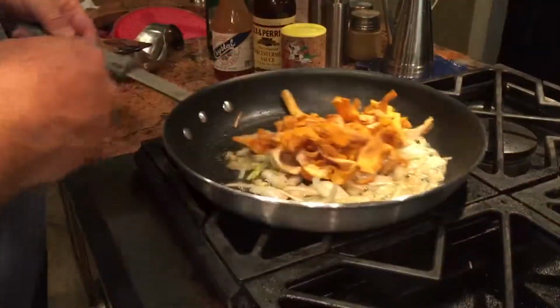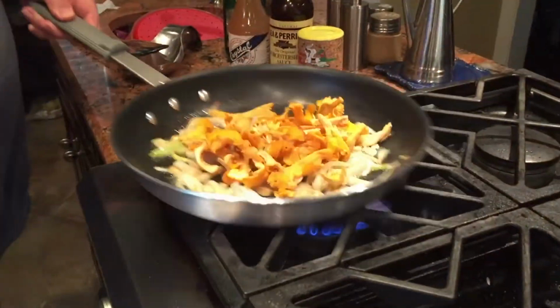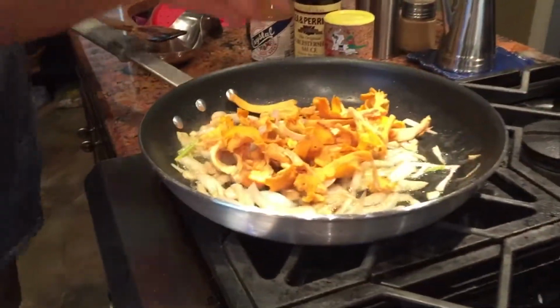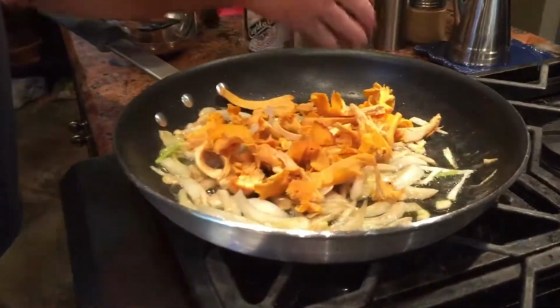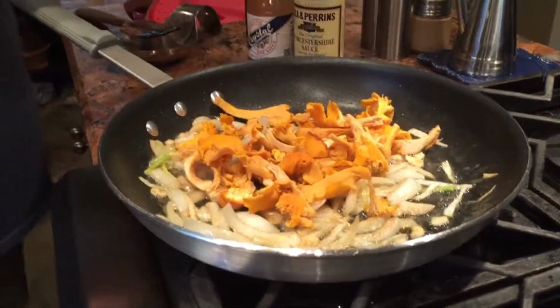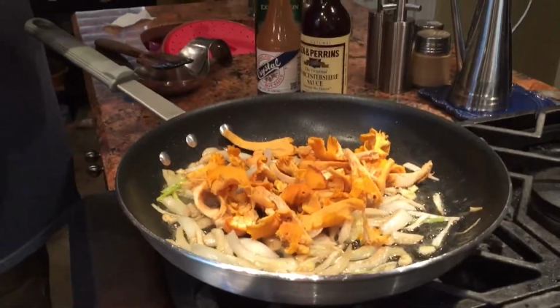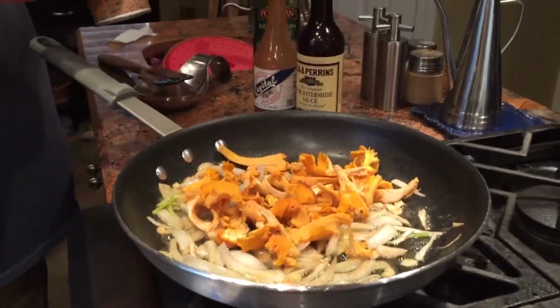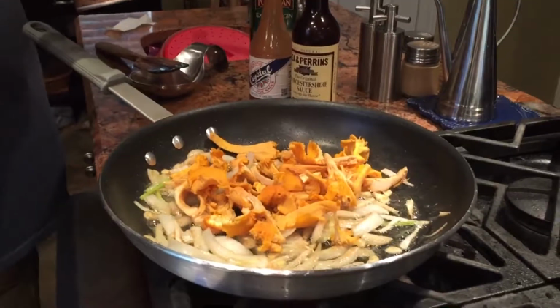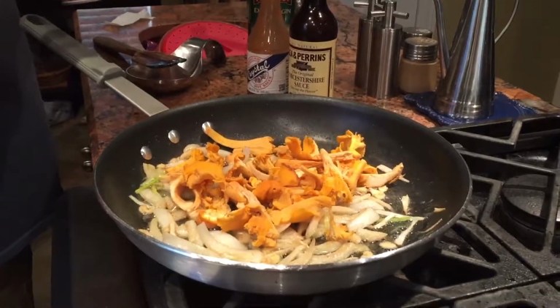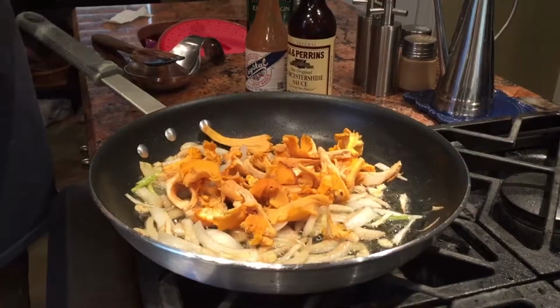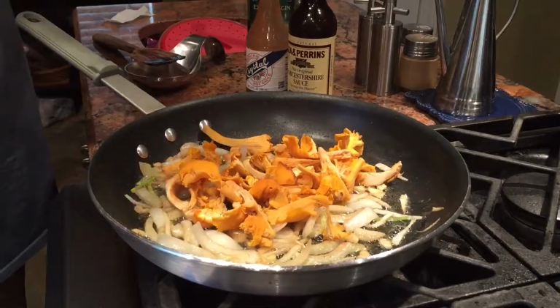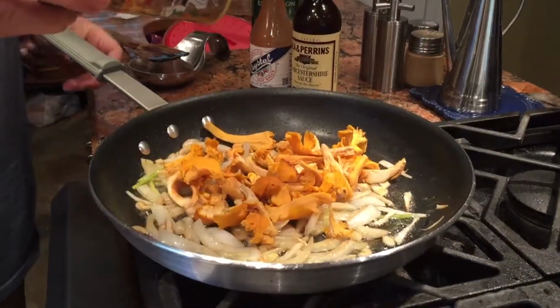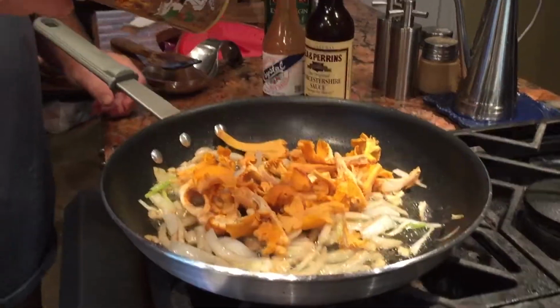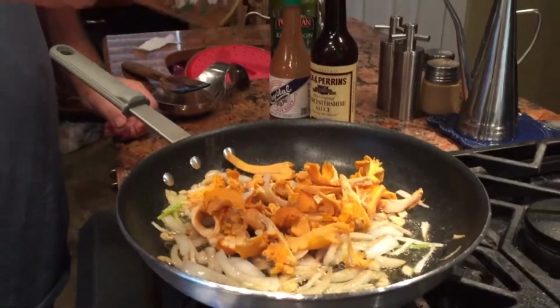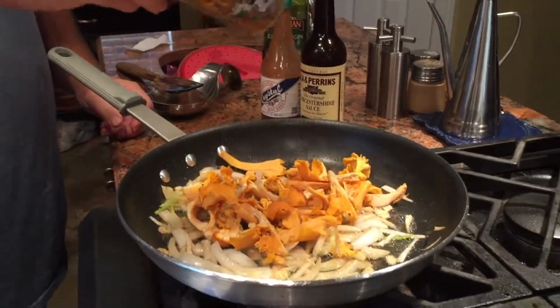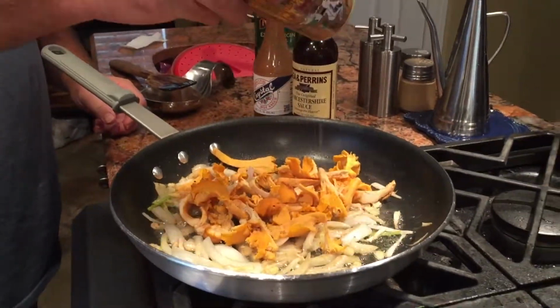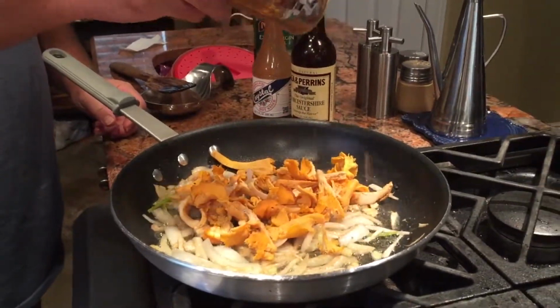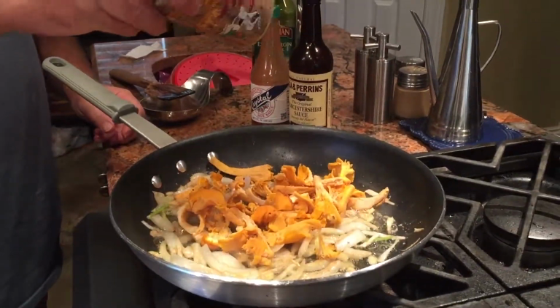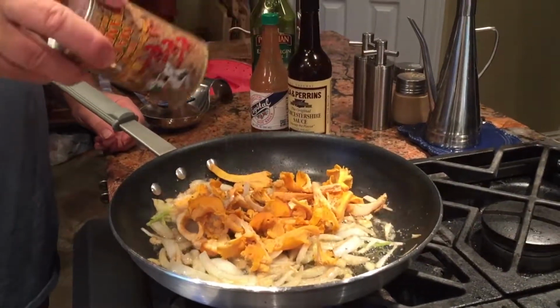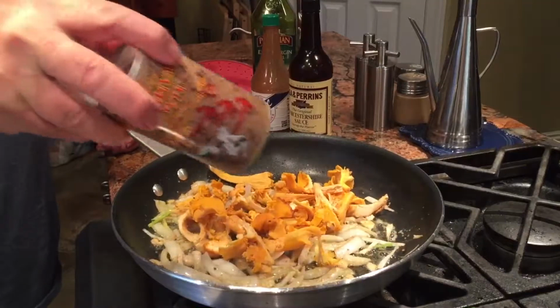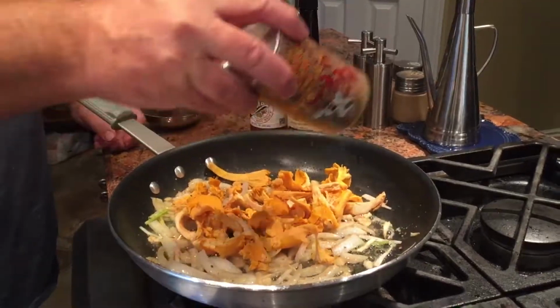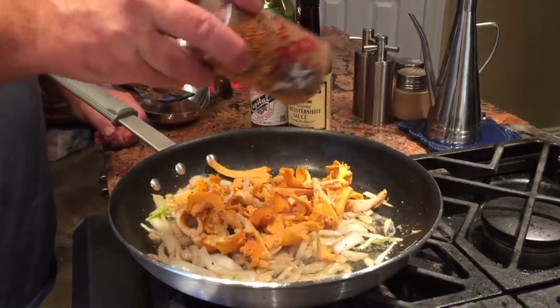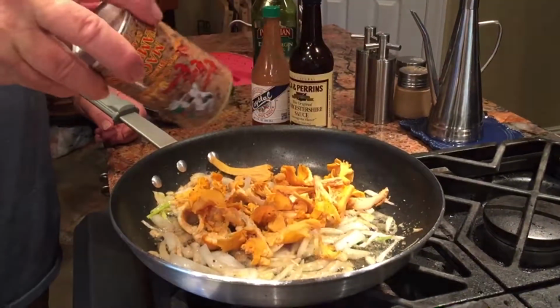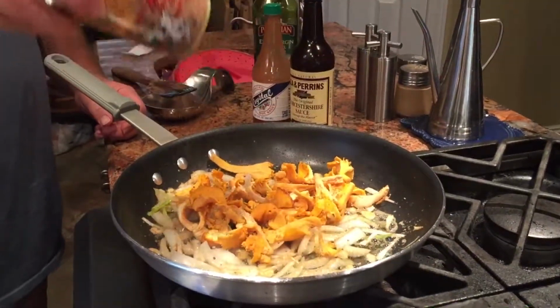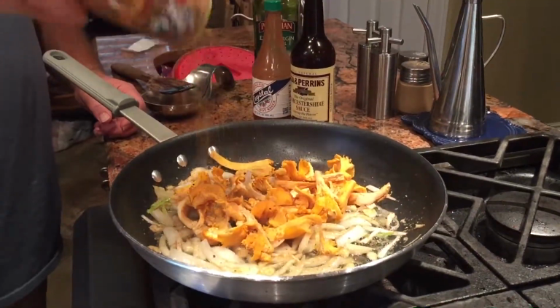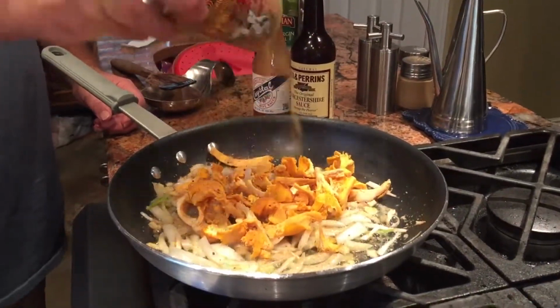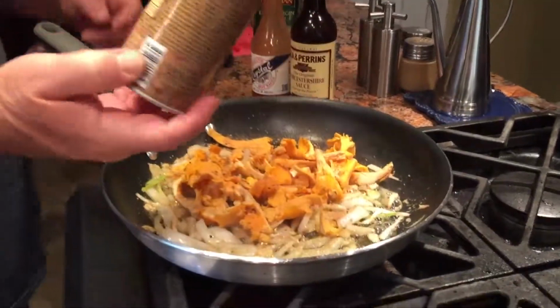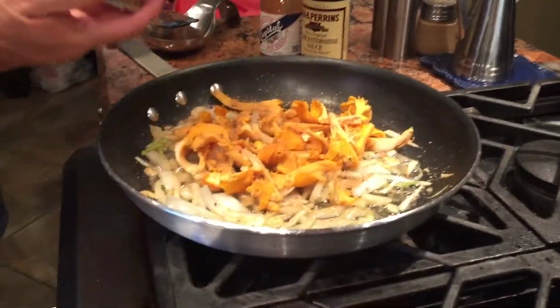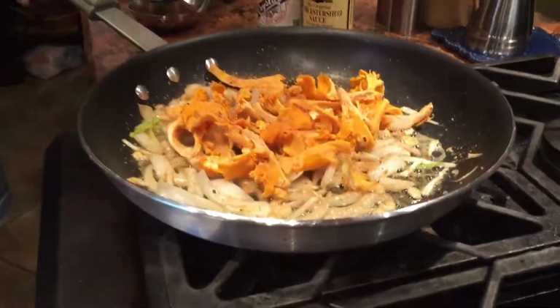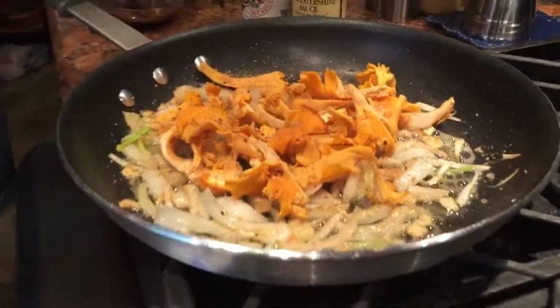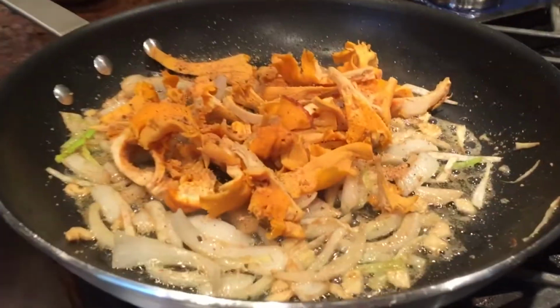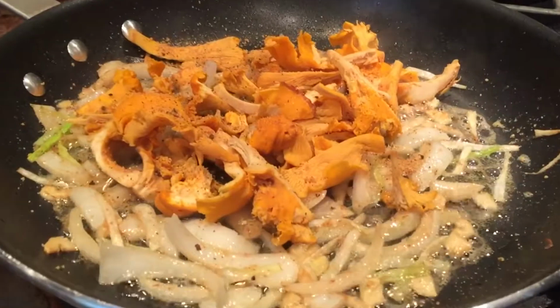Now I want to add a little bit of seasoning — not a whole lot. You've already got the butter in there, so you don't want too much salt. A little bit of Cajun seasoning, and it's got some salt in it. Oh shoot, a little bit much there.